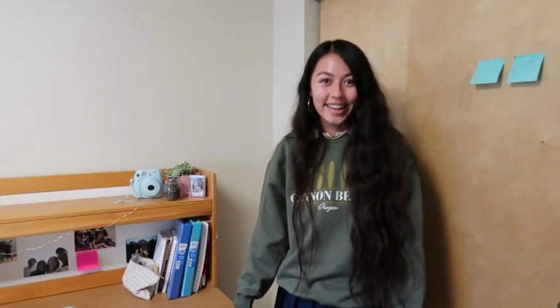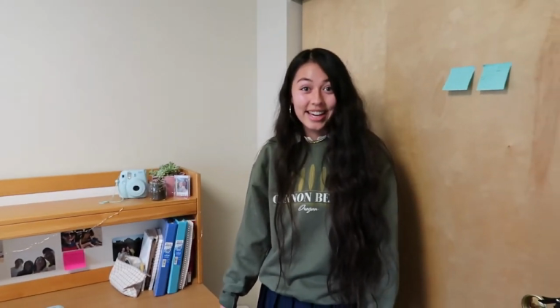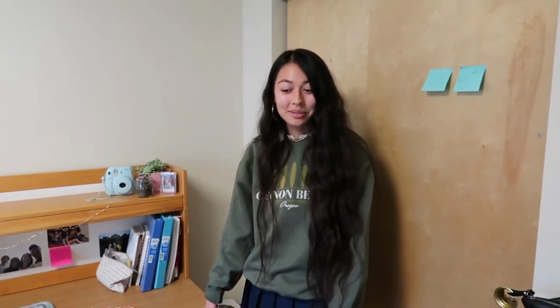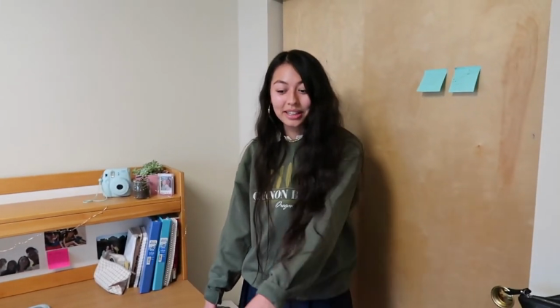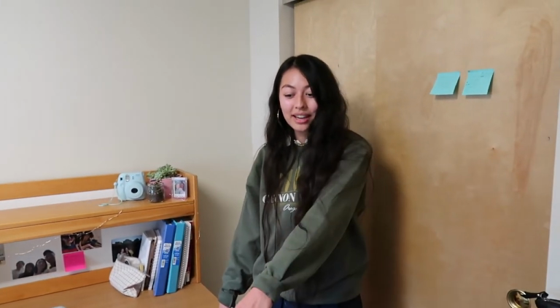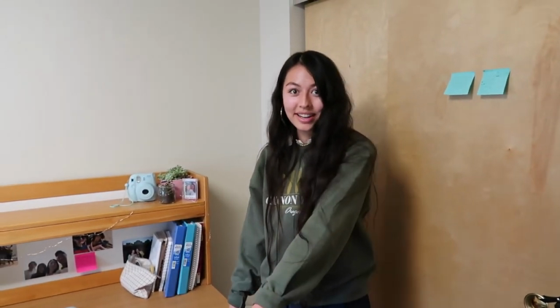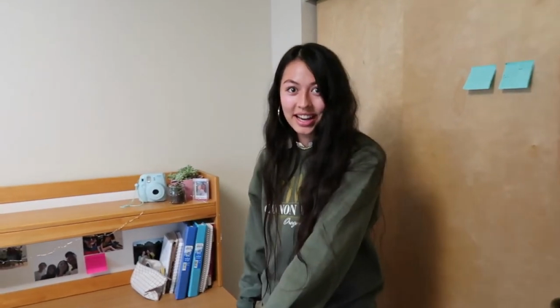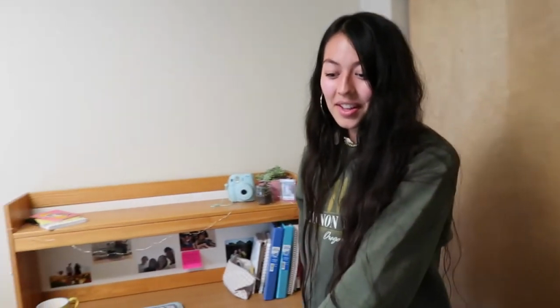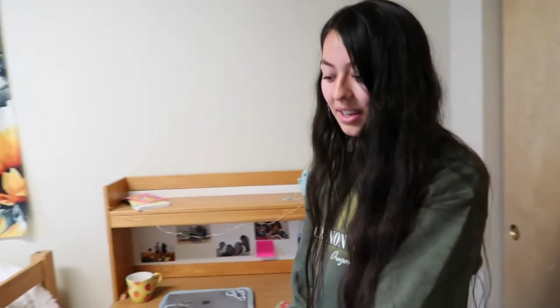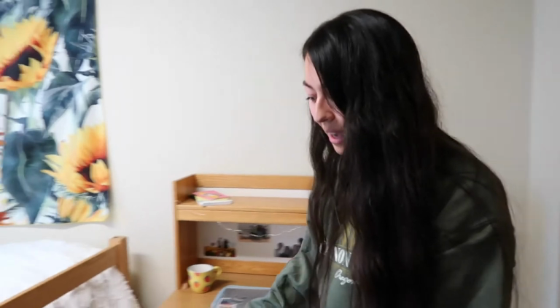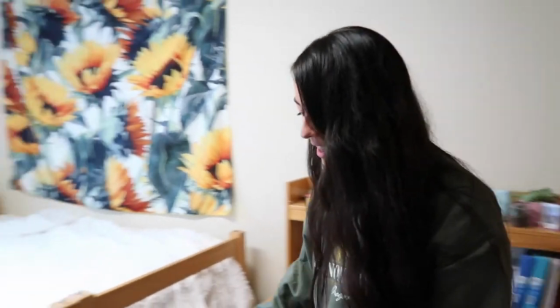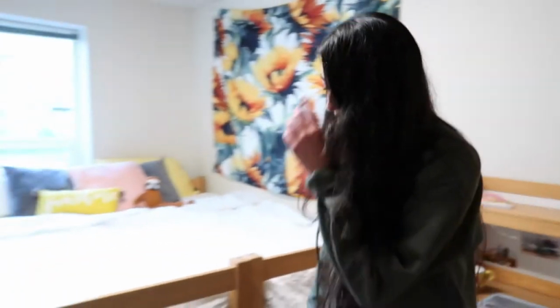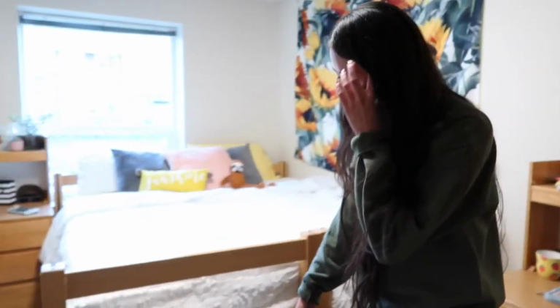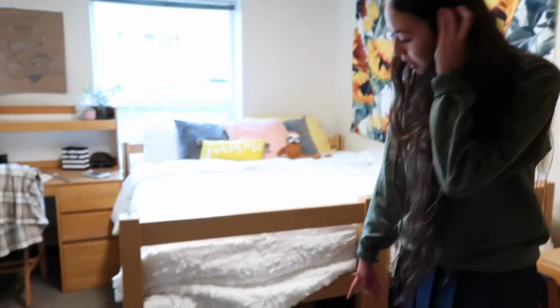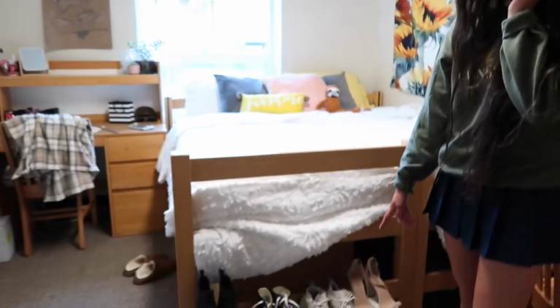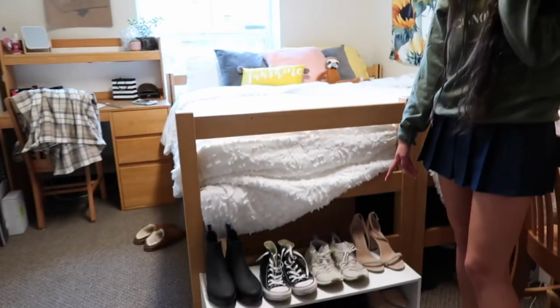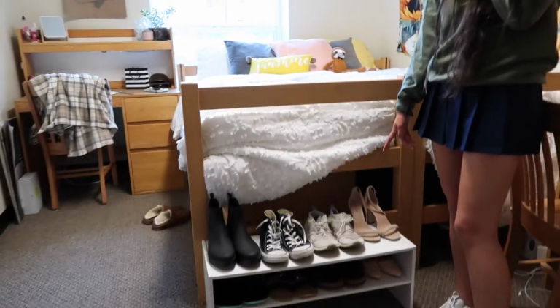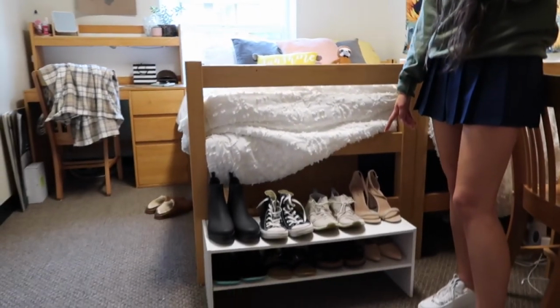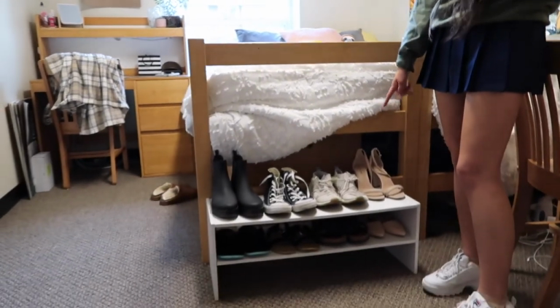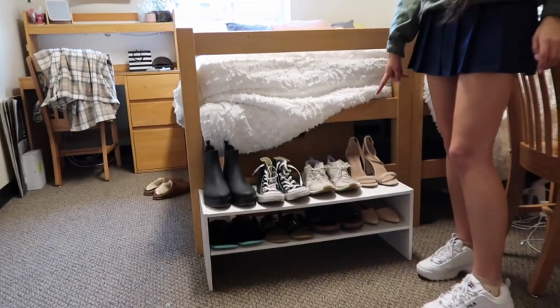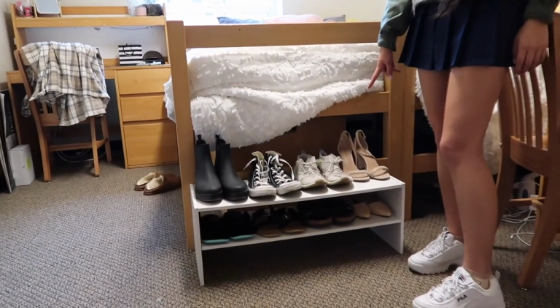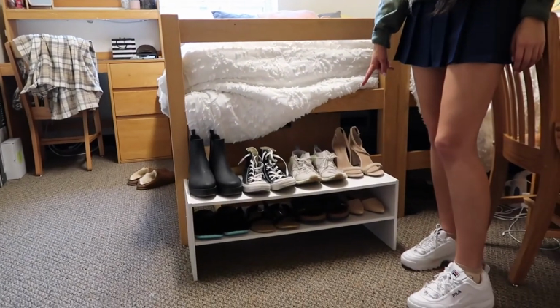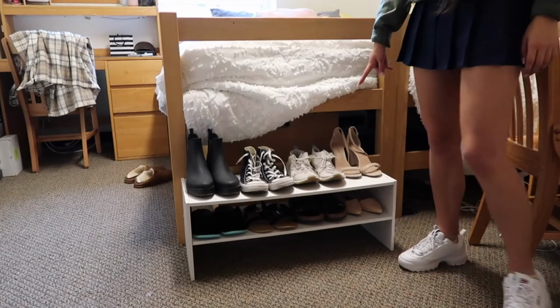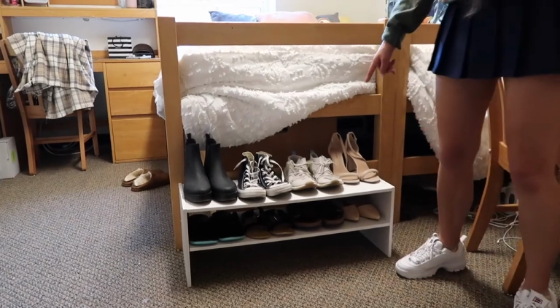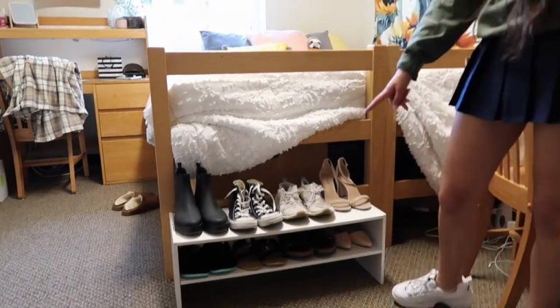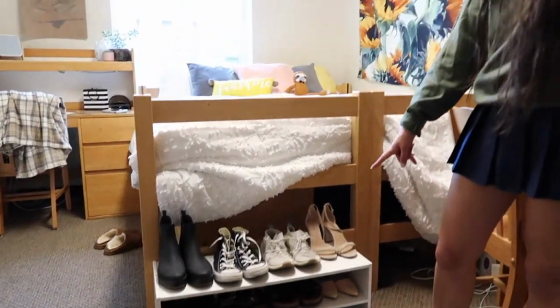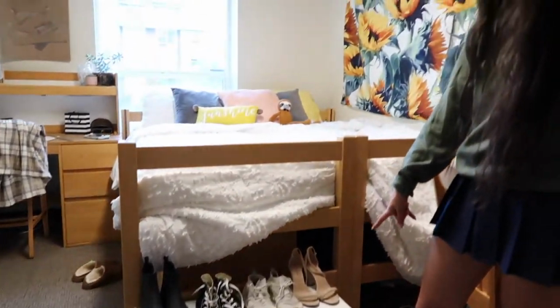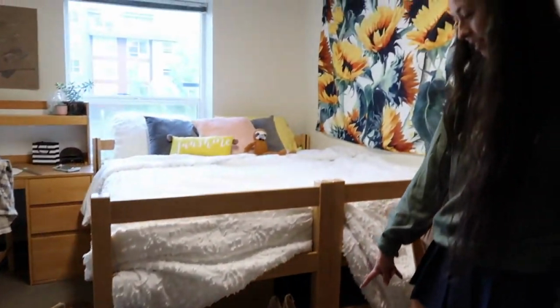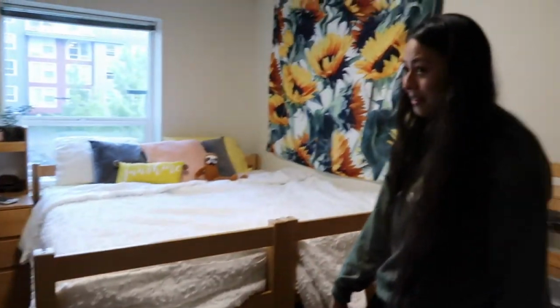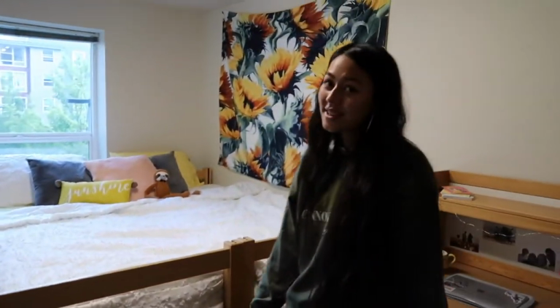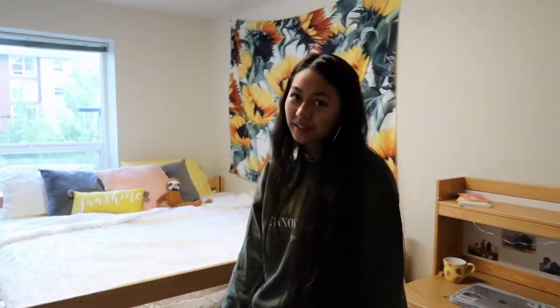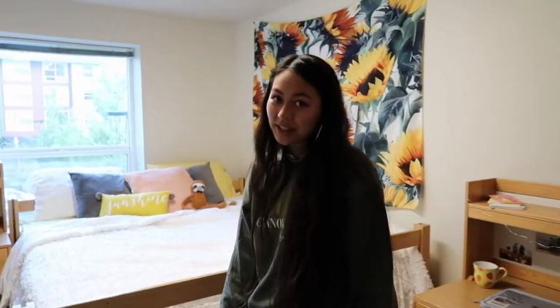And then when we look at the bed, we actually have this amazing shoe rack that I bought at Target. If you saw my back to school supply shopping video, then you saw that I bought this, which I love so much.